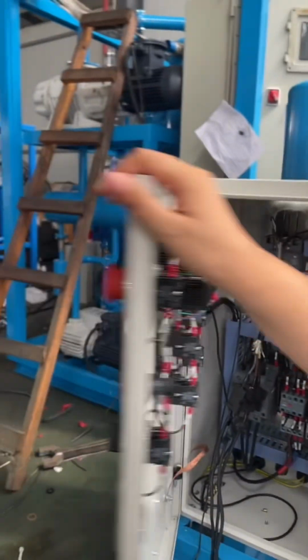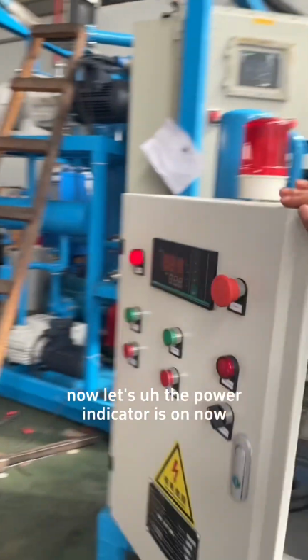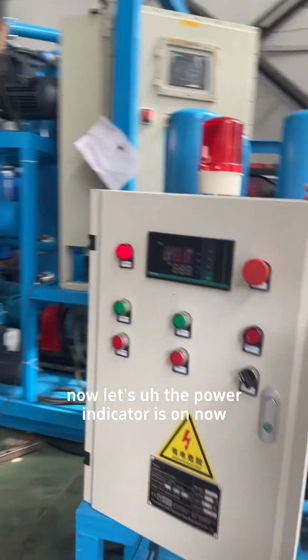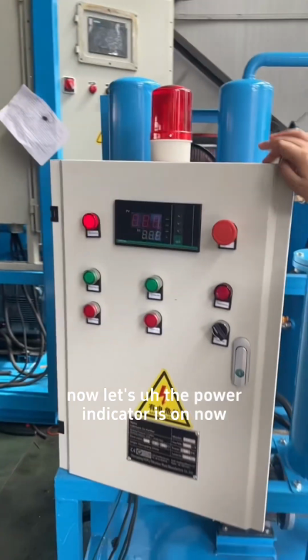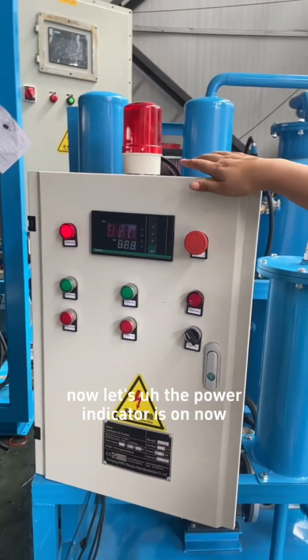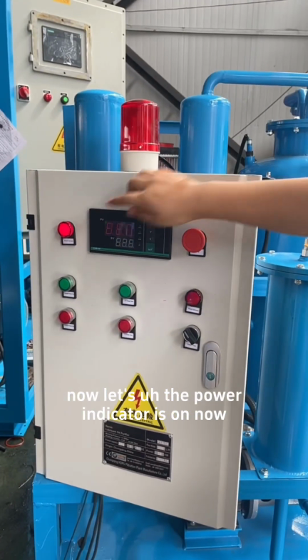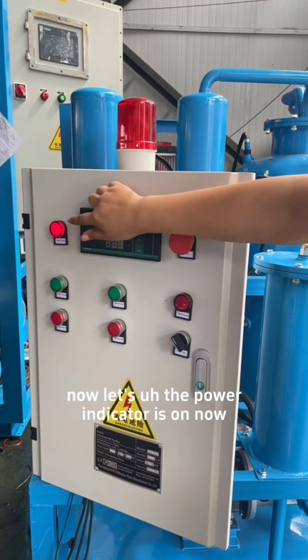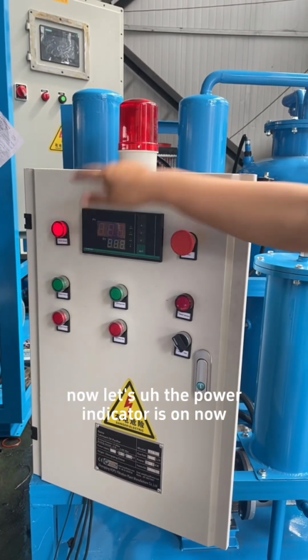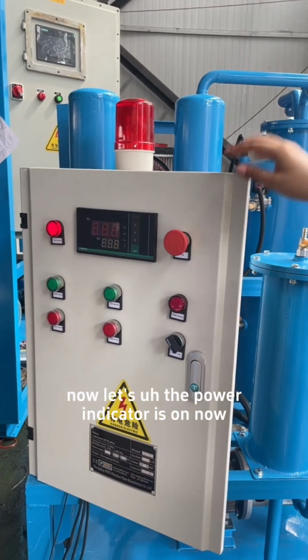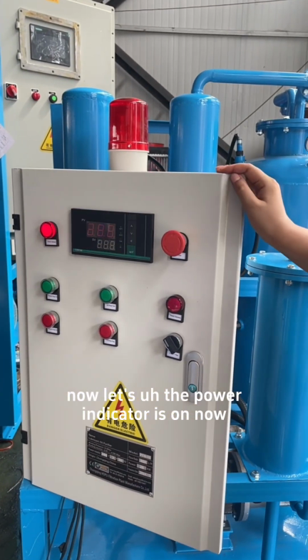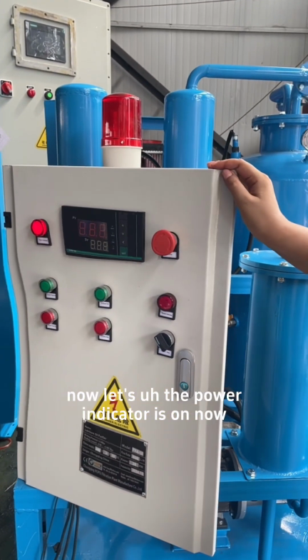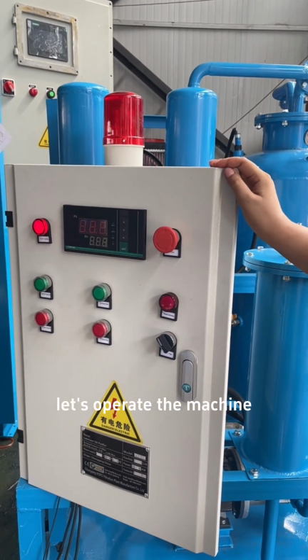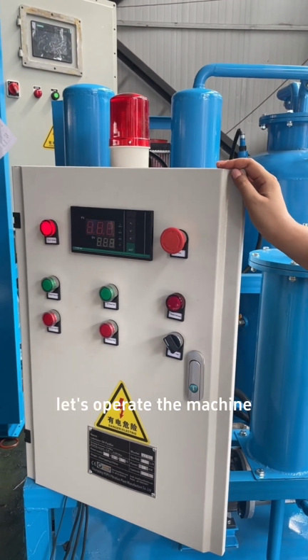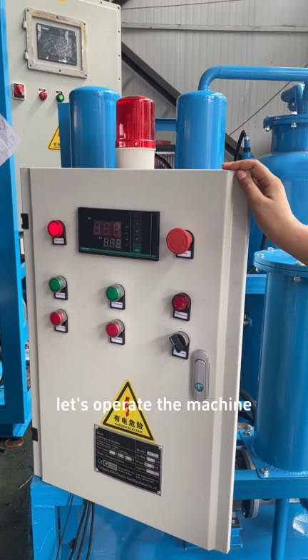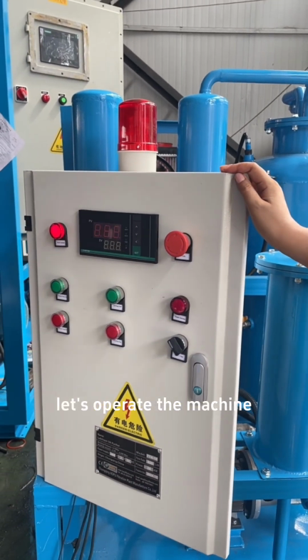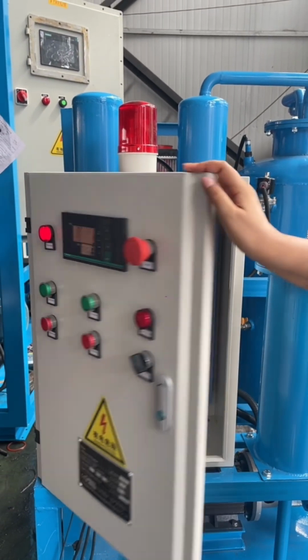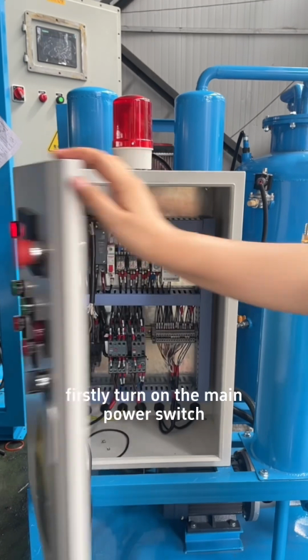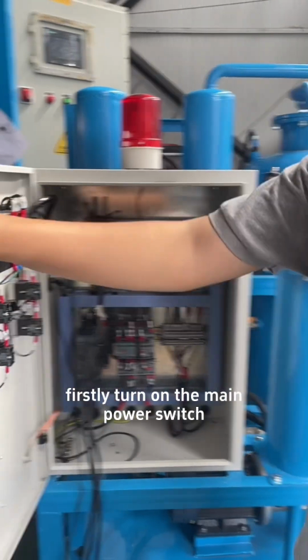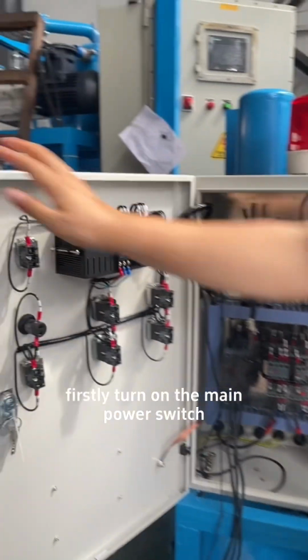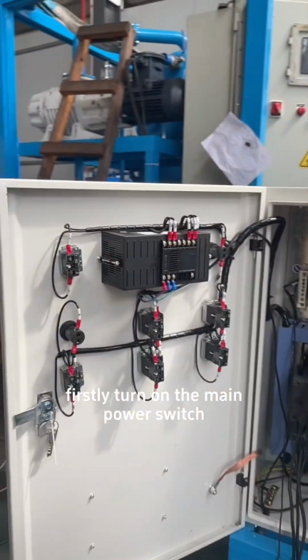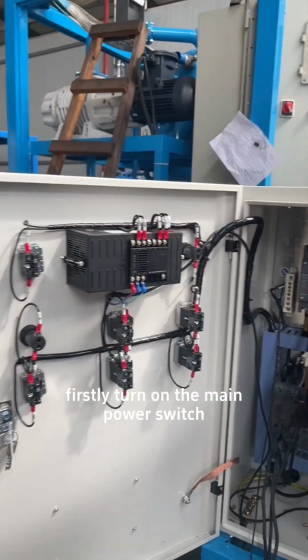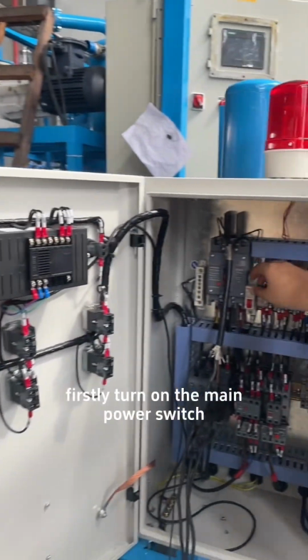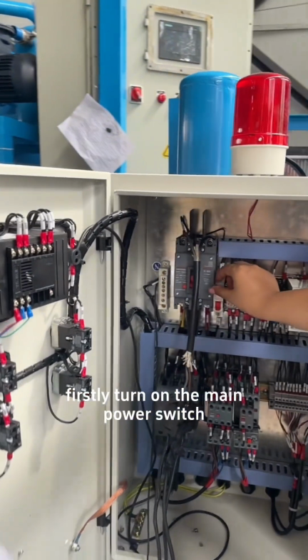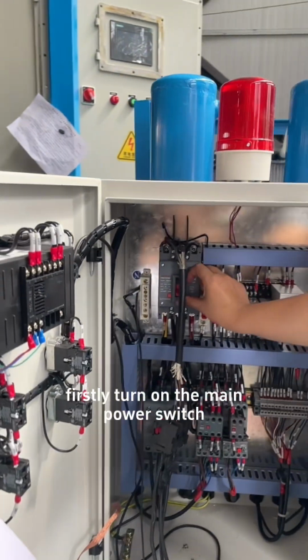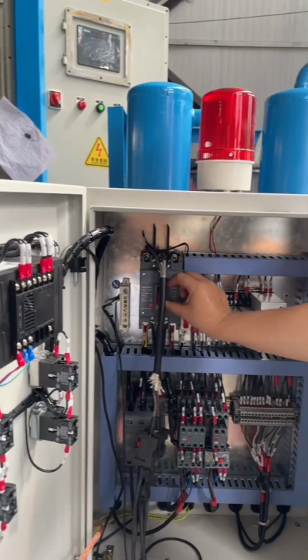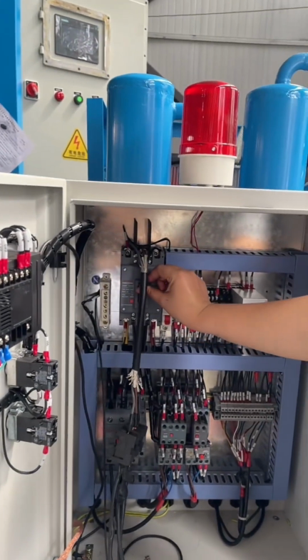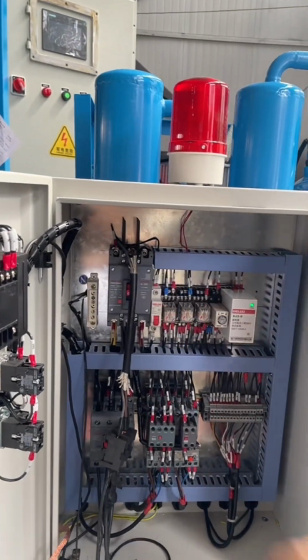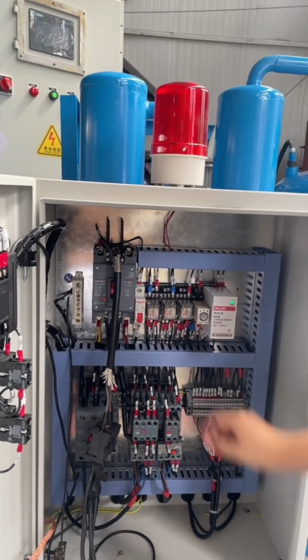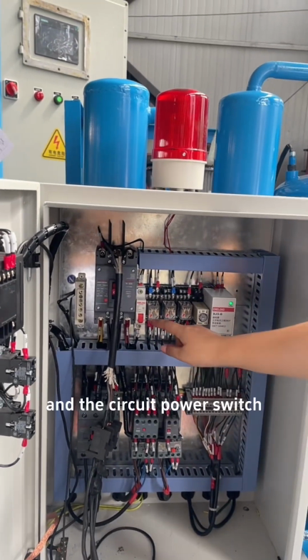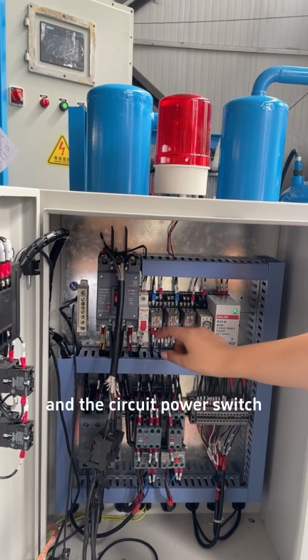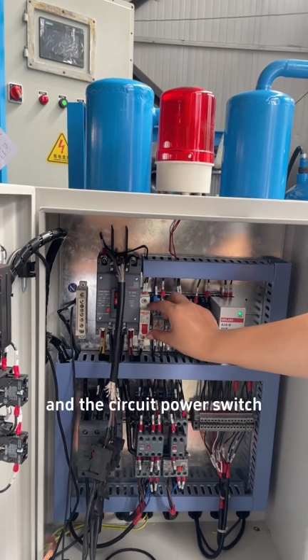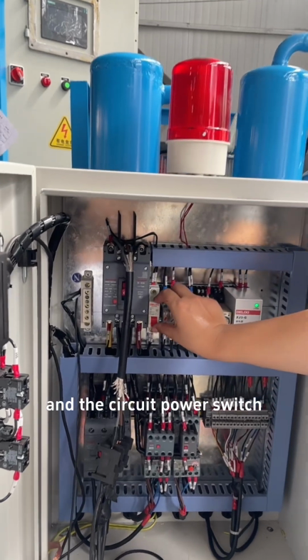Now the power indicator is on. Let's operate the machine. Firstly, turn on the main power switch and the circuit power switch.